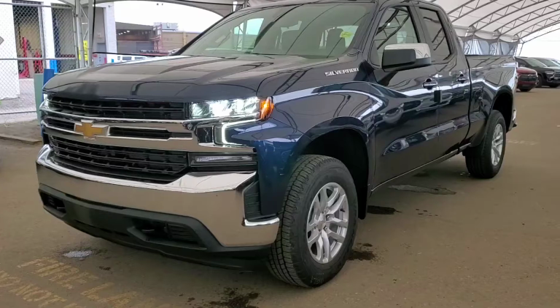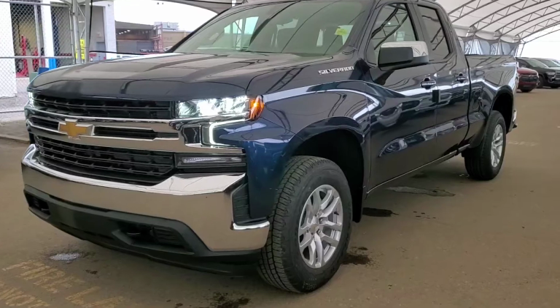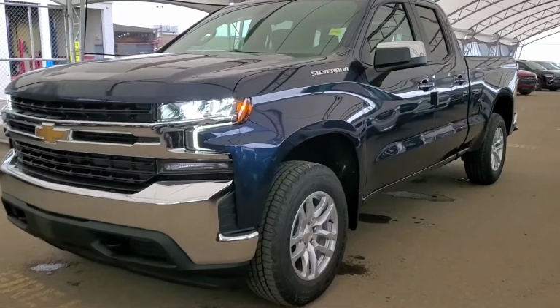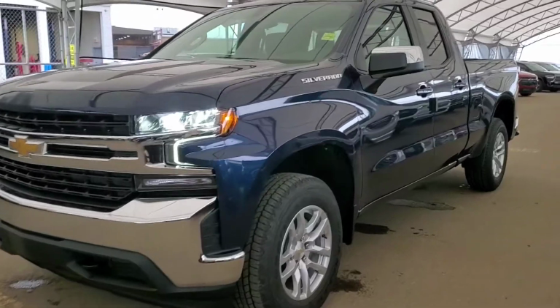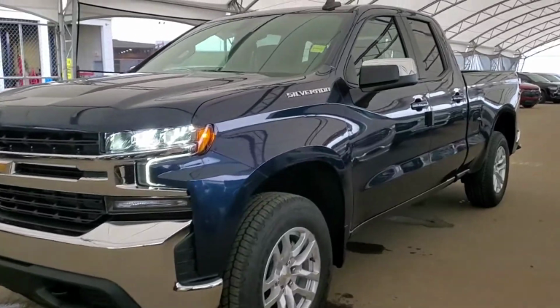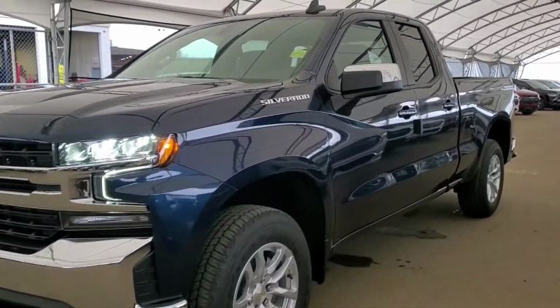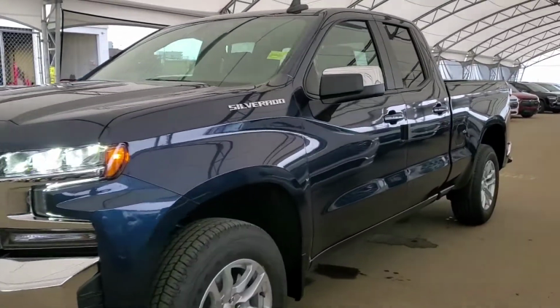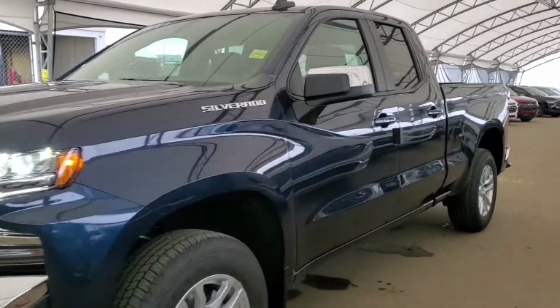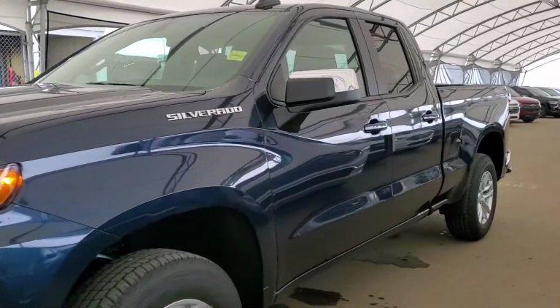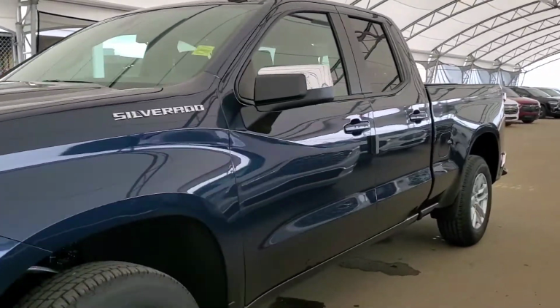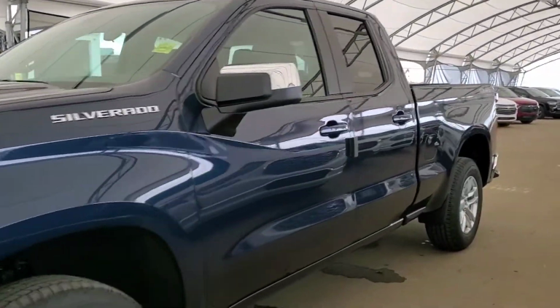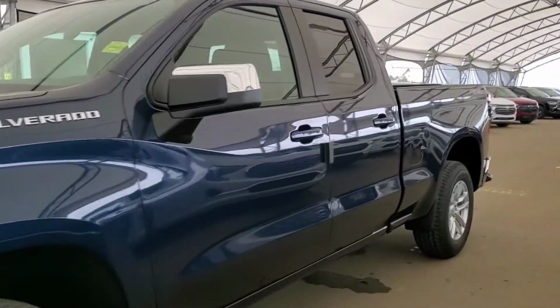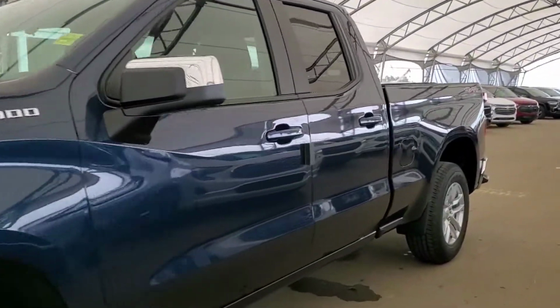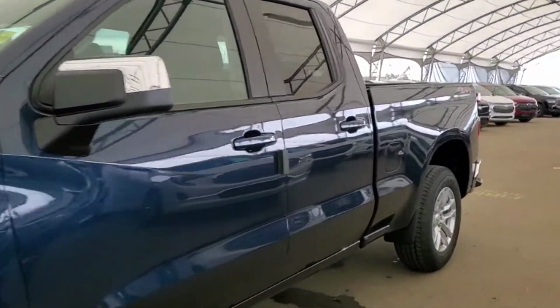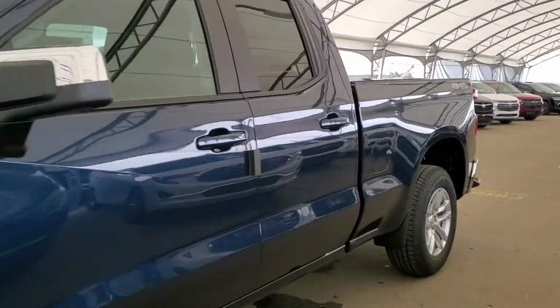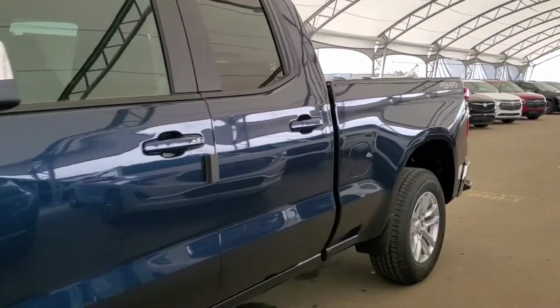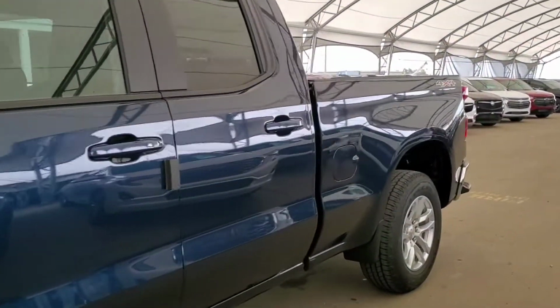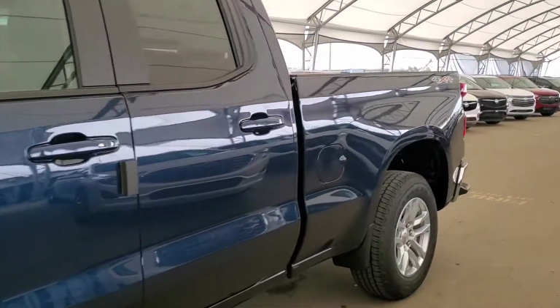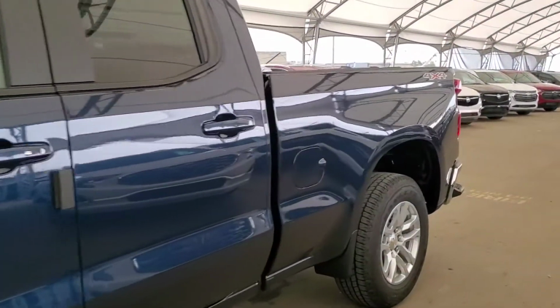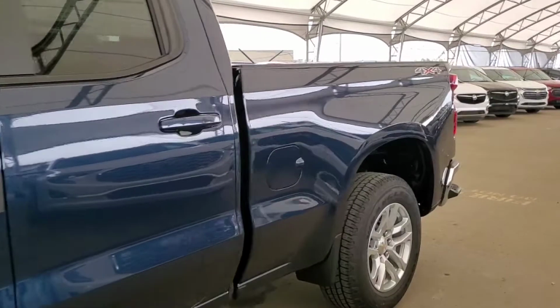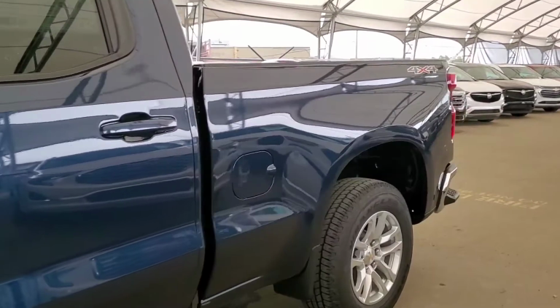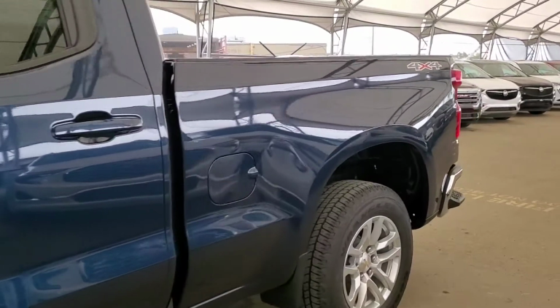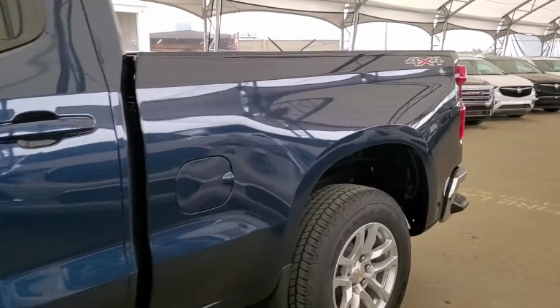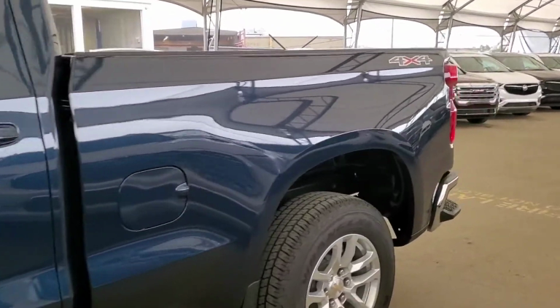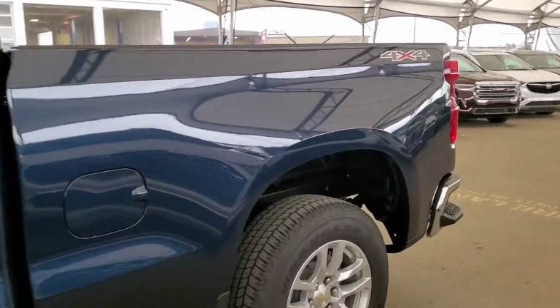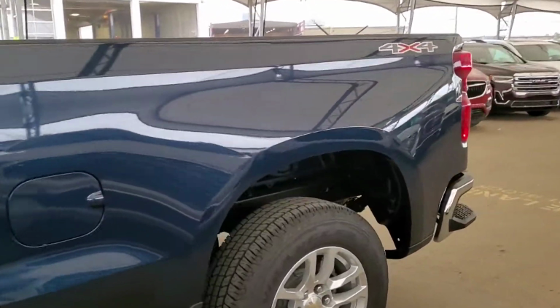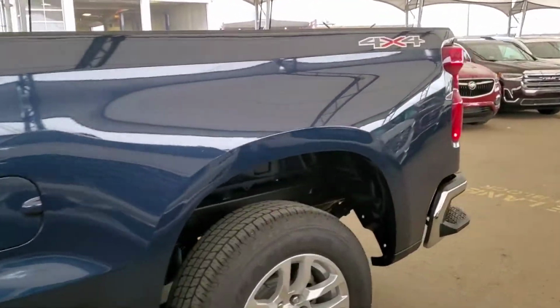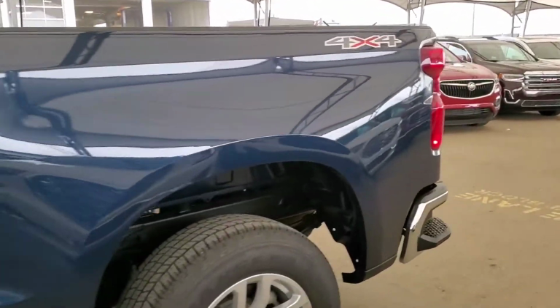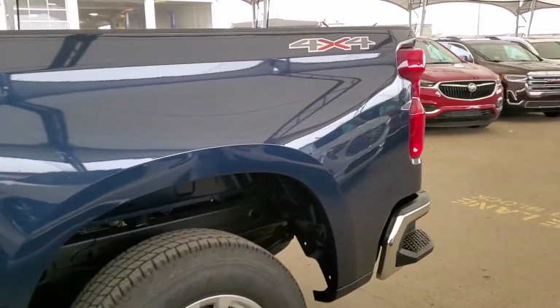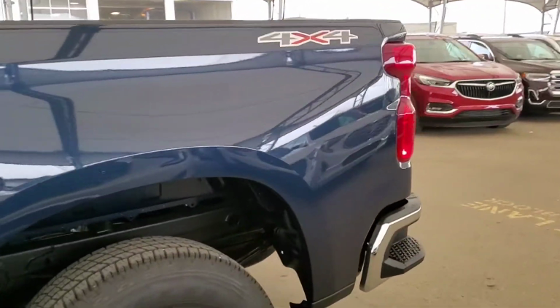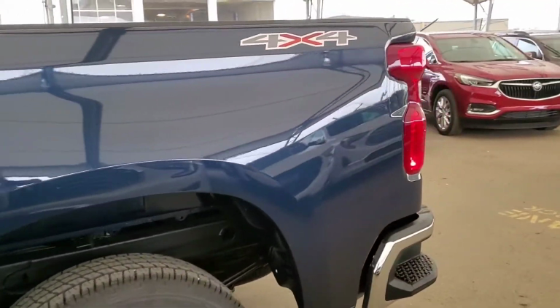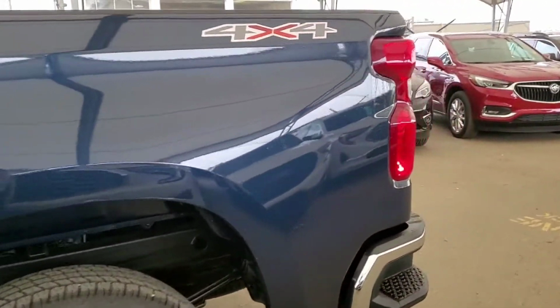Welcome to Davis Chevrolet. This is a brand new 2020 Chevy Silverado 1500 LT in North Sky Blue.